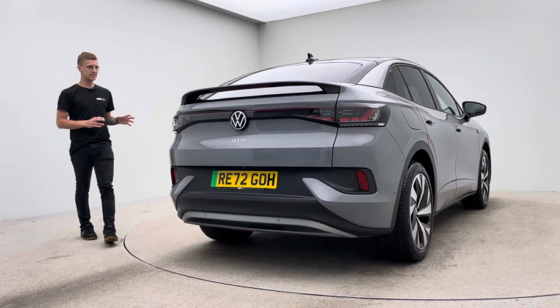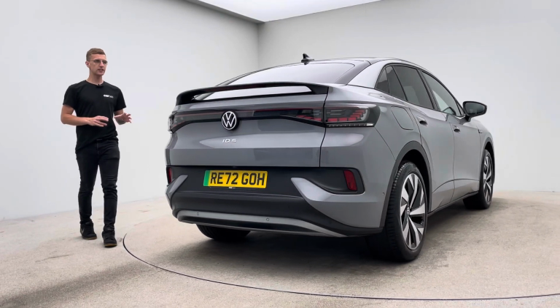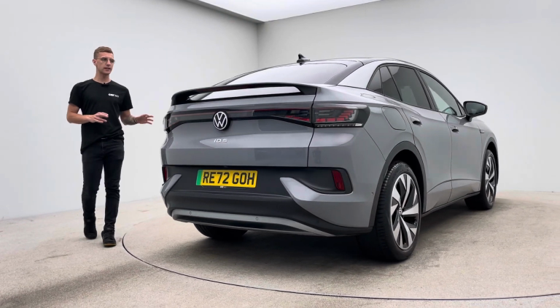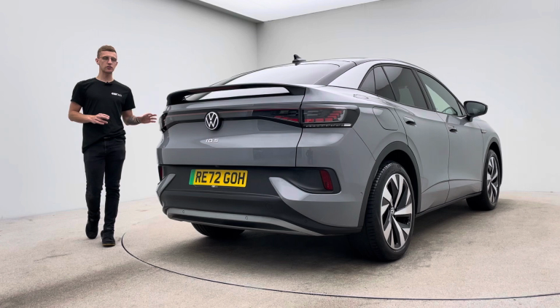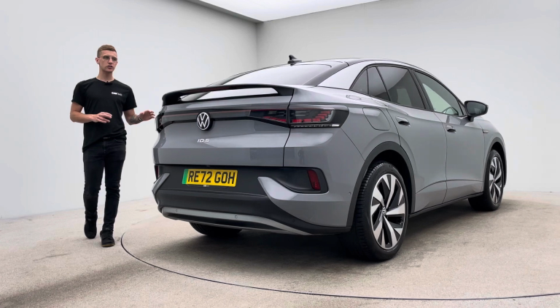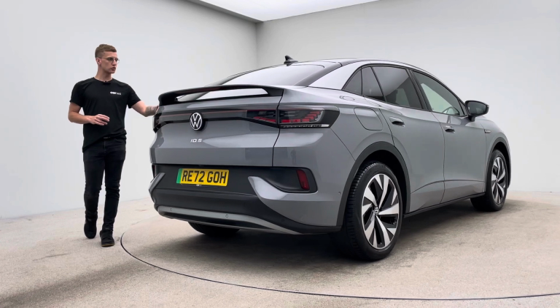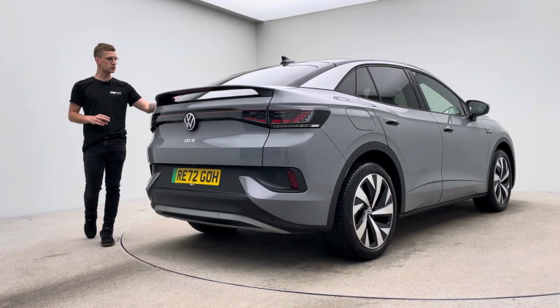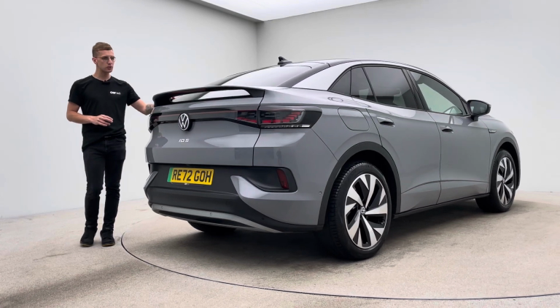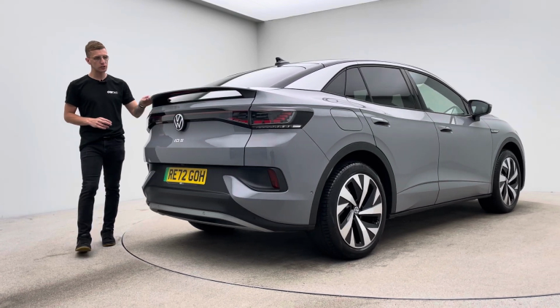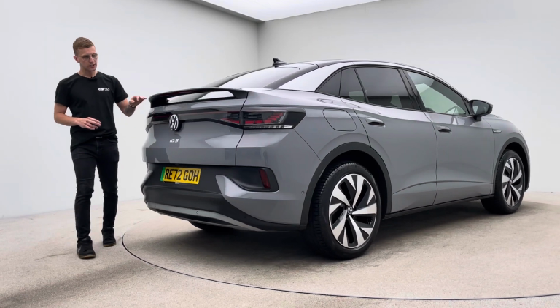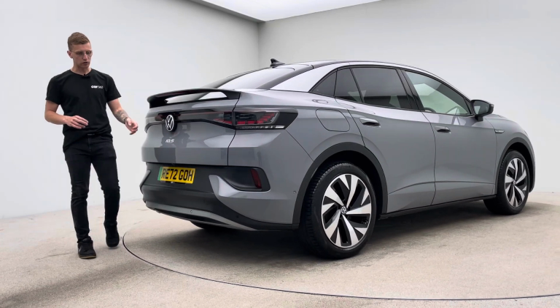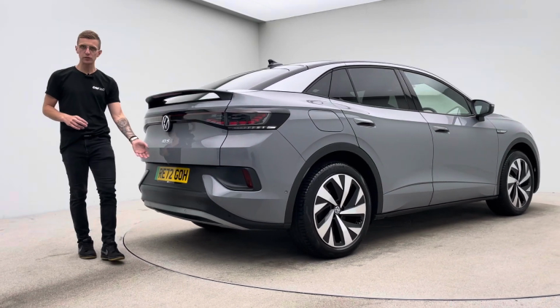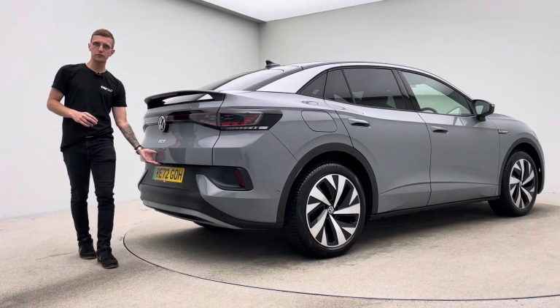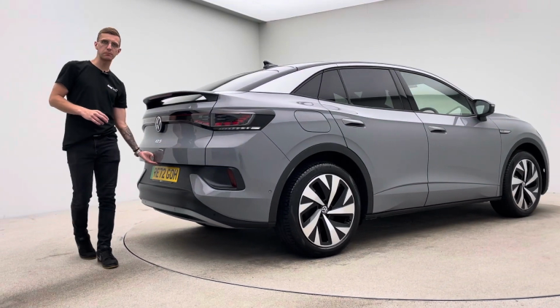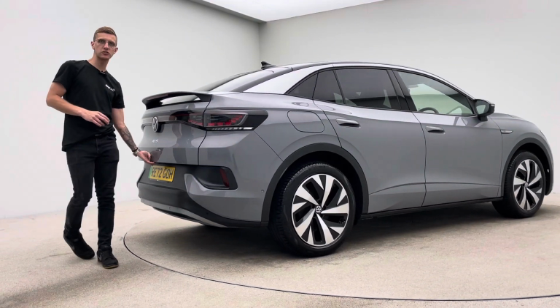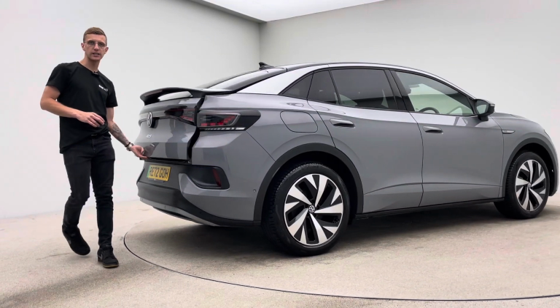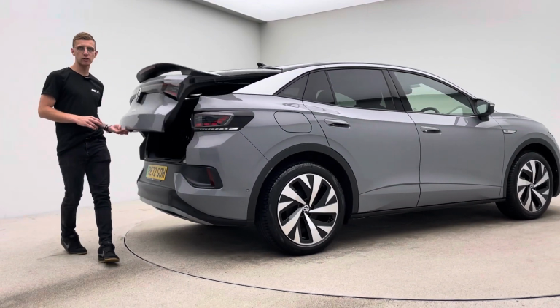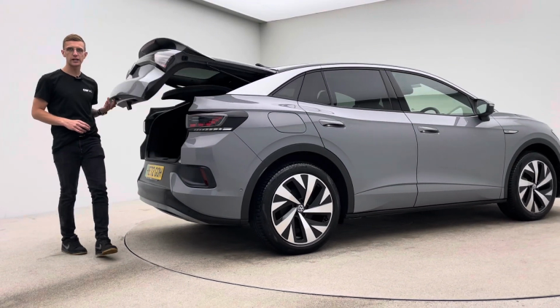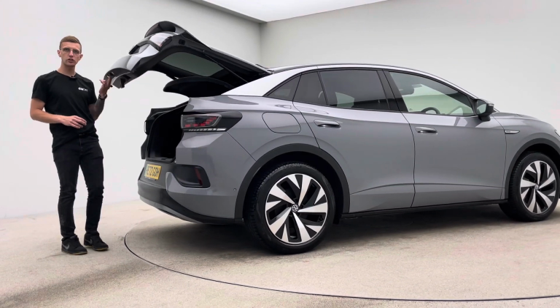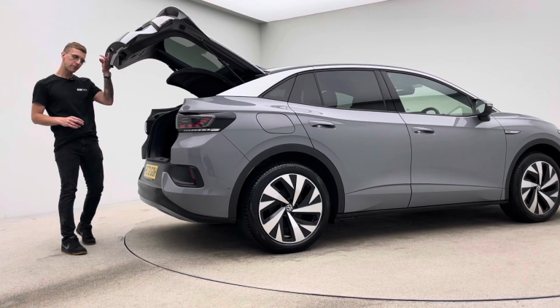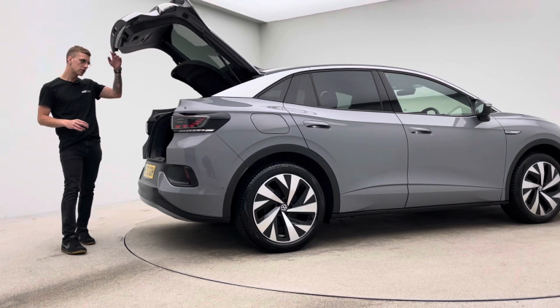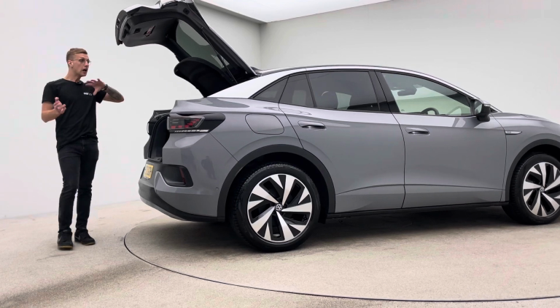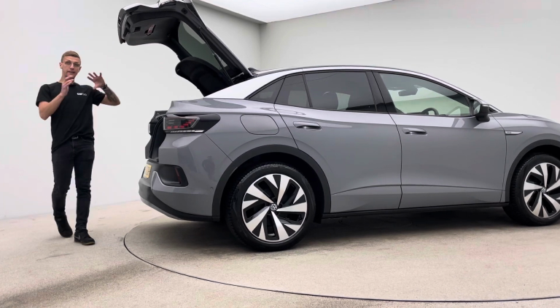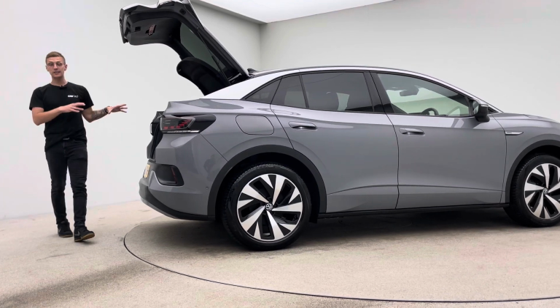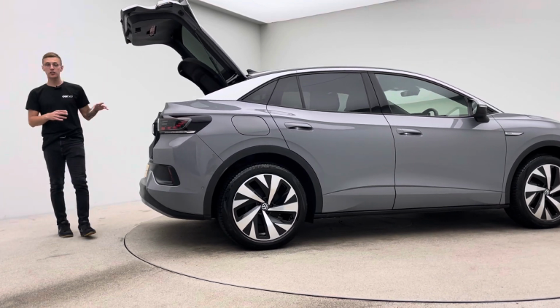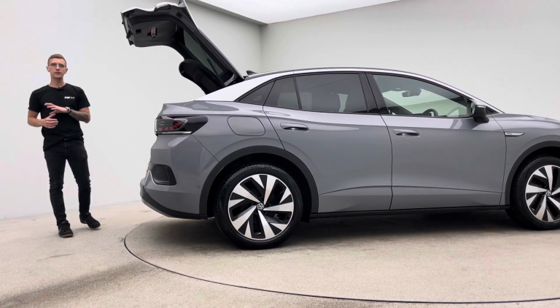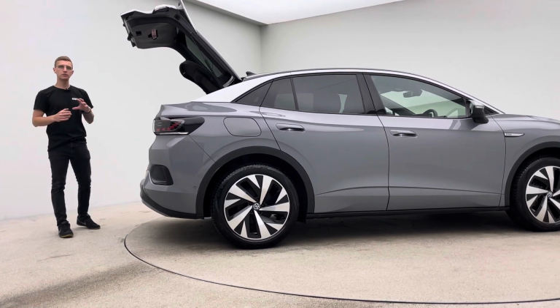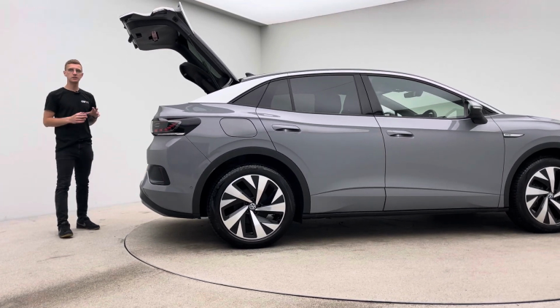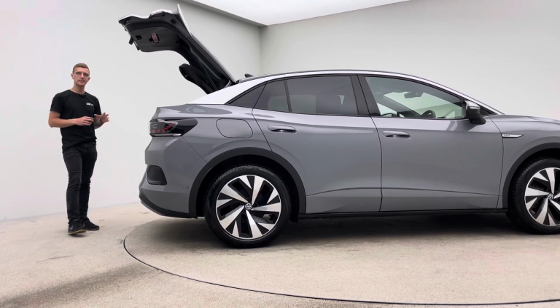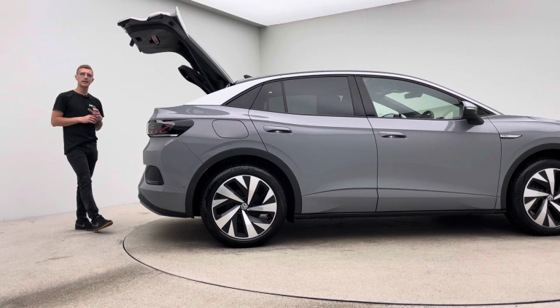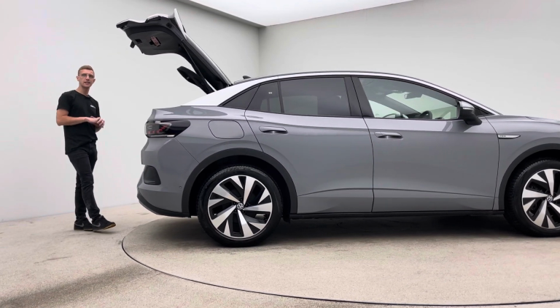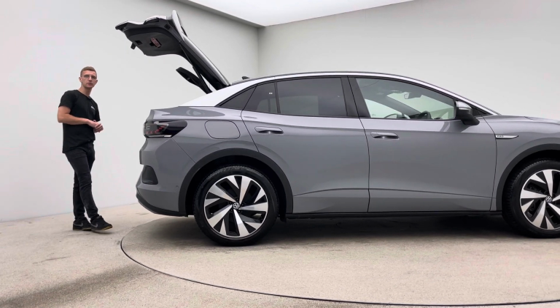Aesthetically, no dents, no scratches or scuffs to the bodywork. The alloy wheels, free of any blistering, any corrosion, any curb damage. And the inside of the car, free of any rips, any tears, any burns.